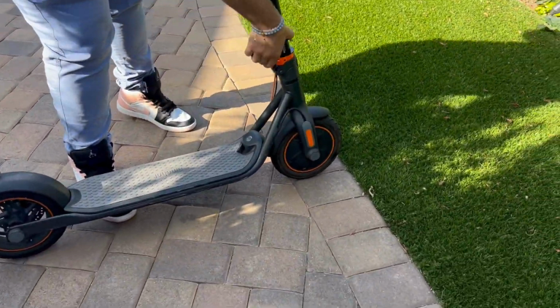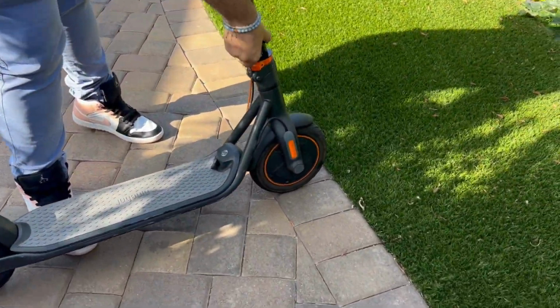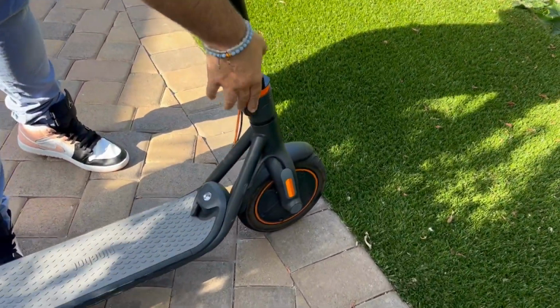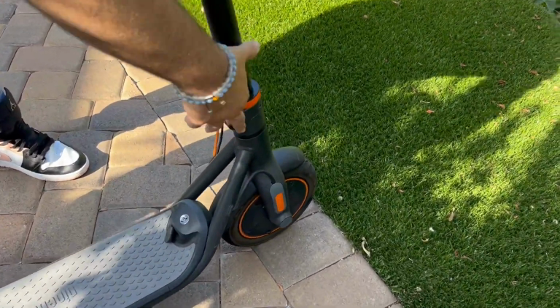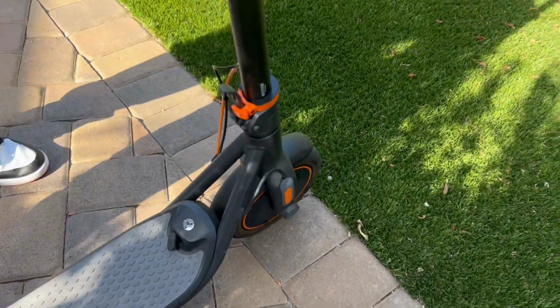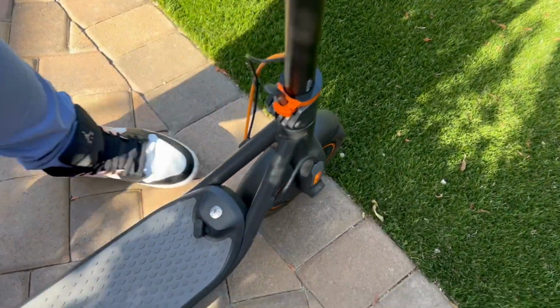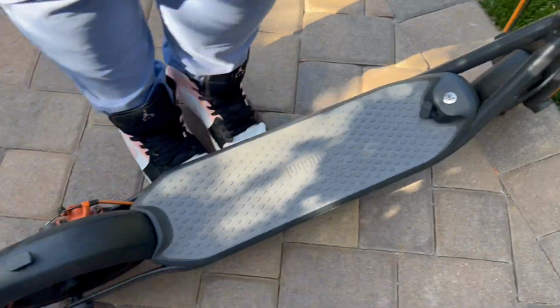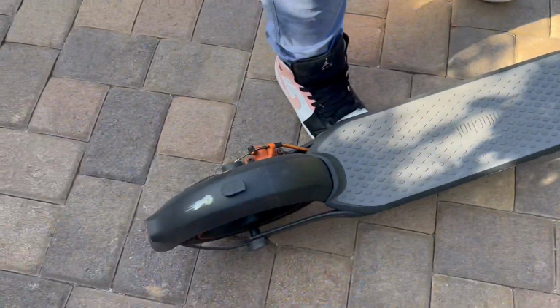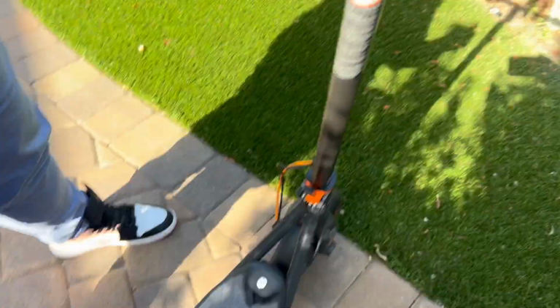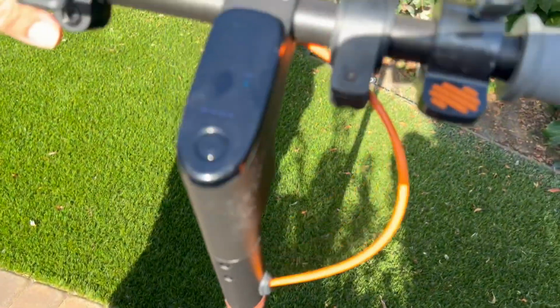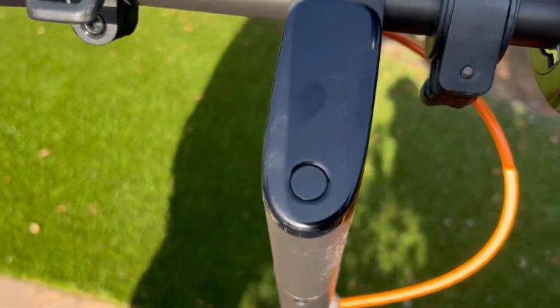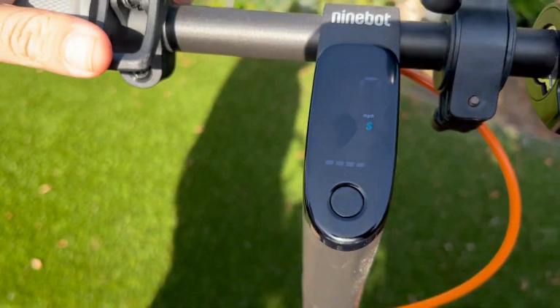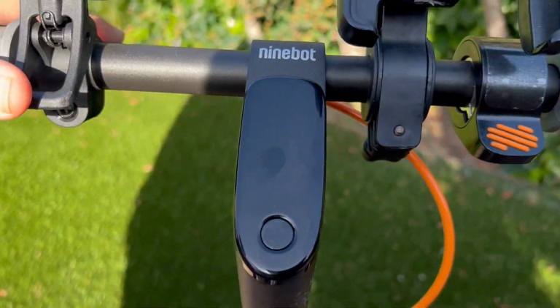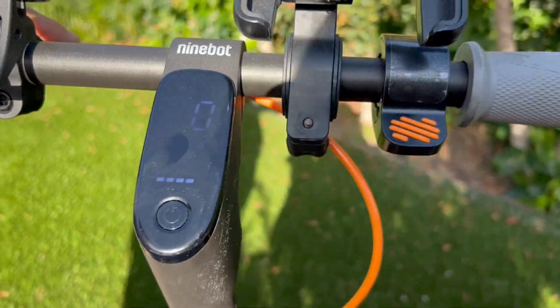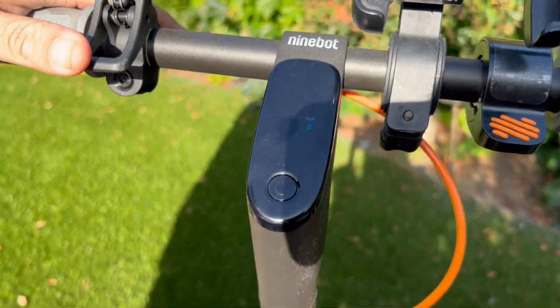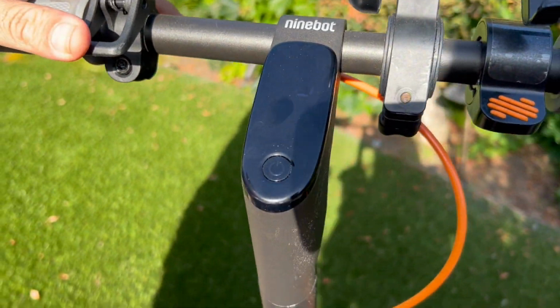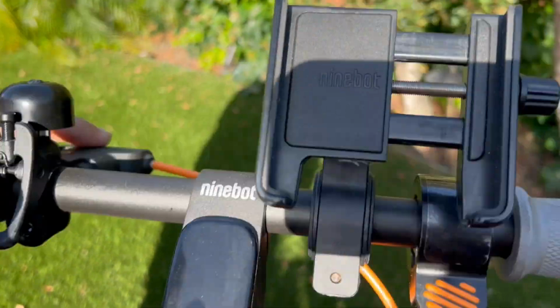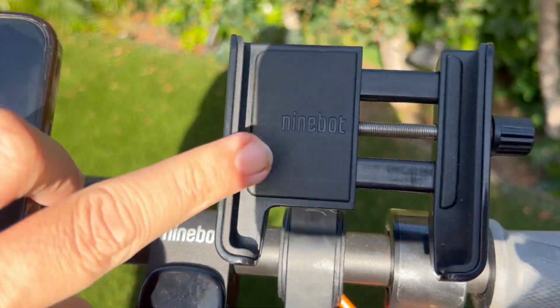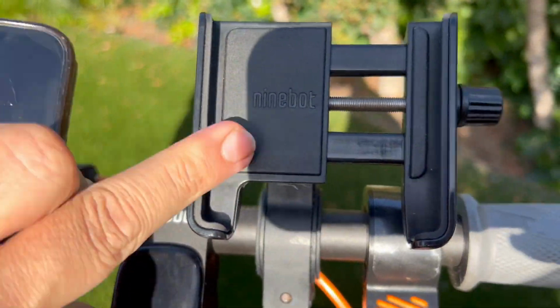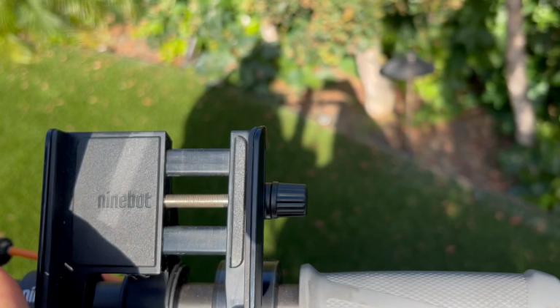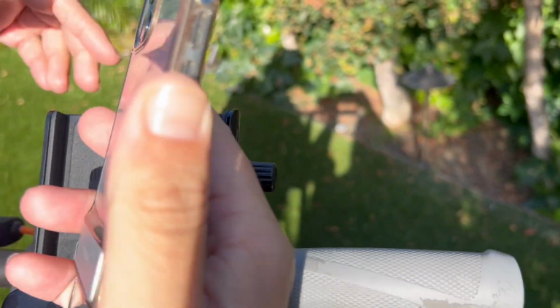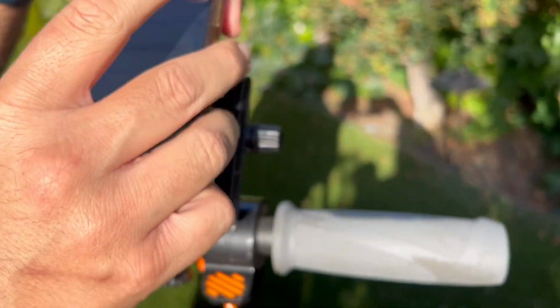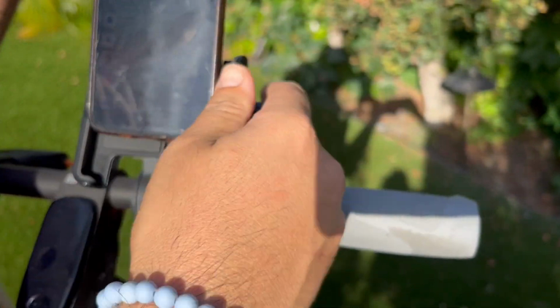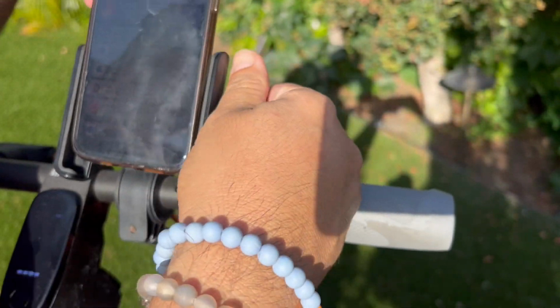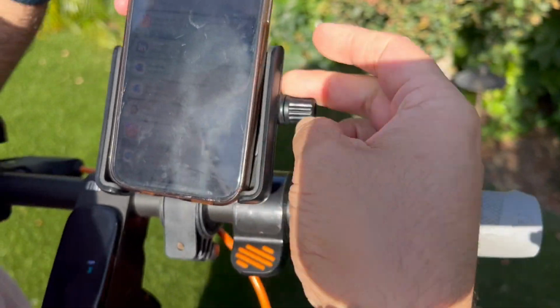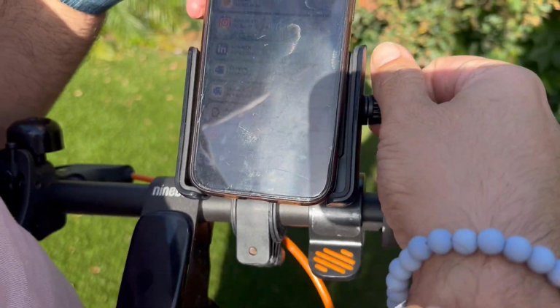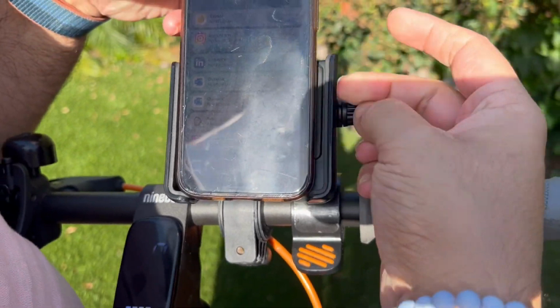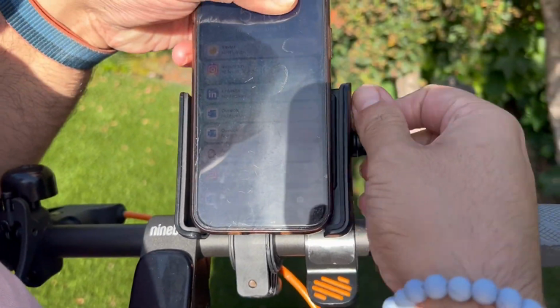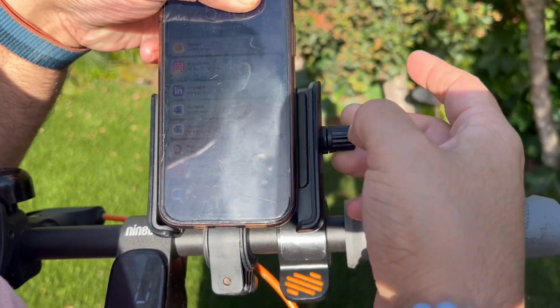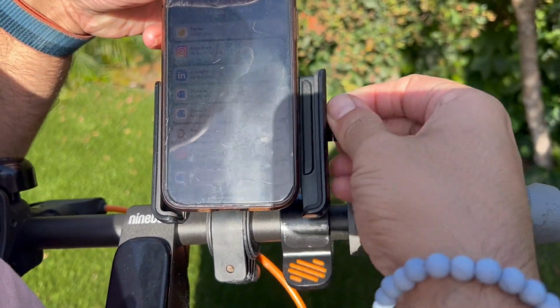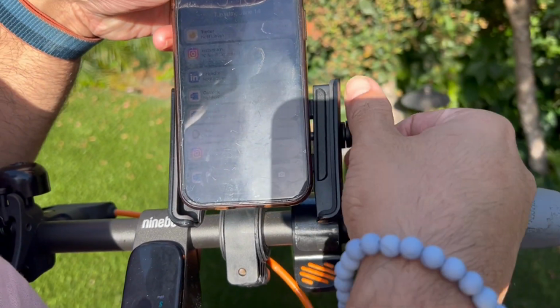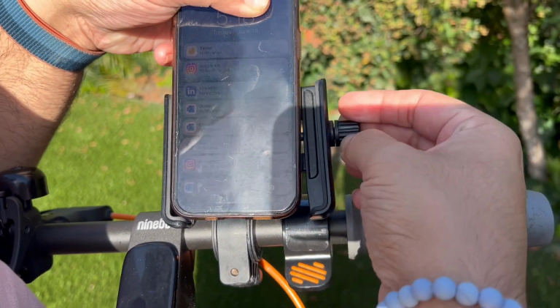You lock it right here. It has a speed setting right here and it connects to your phone. I got this phone mount separately — is that found on Amazon as well? Yes, this is all on Amazon.